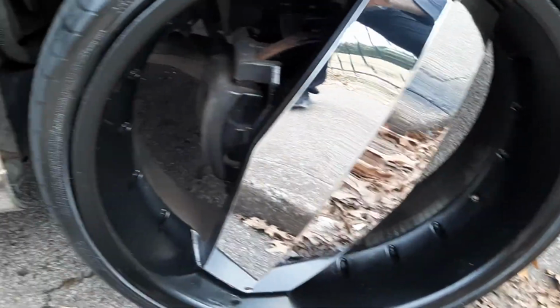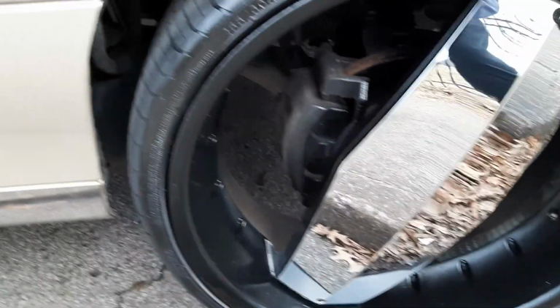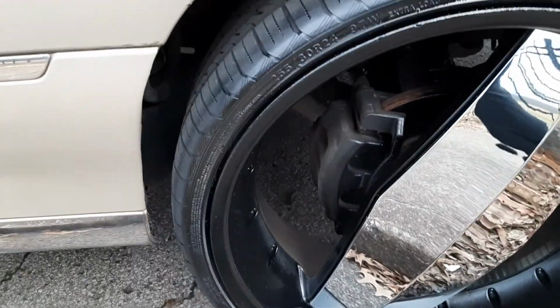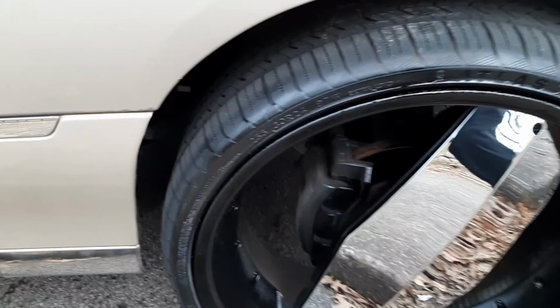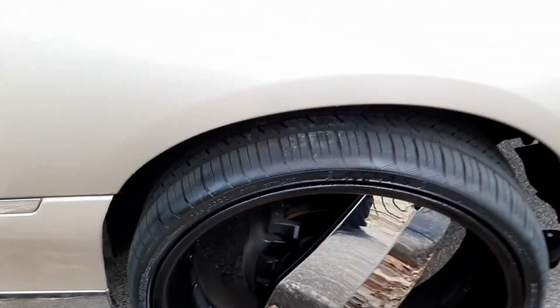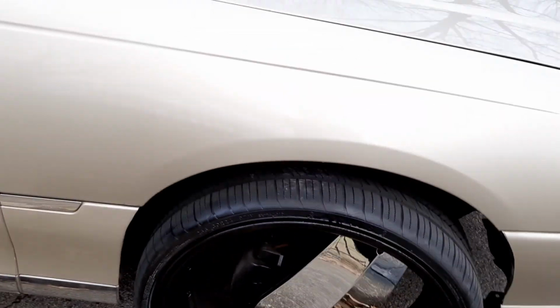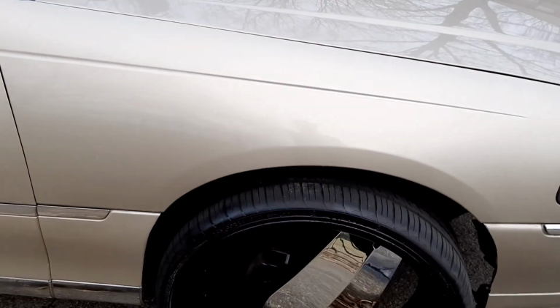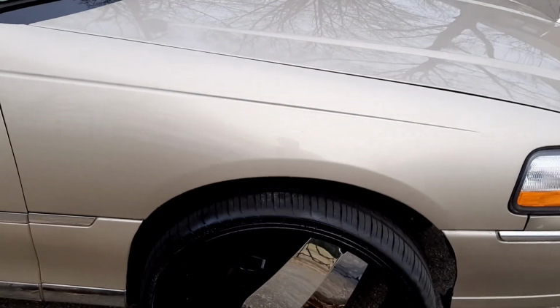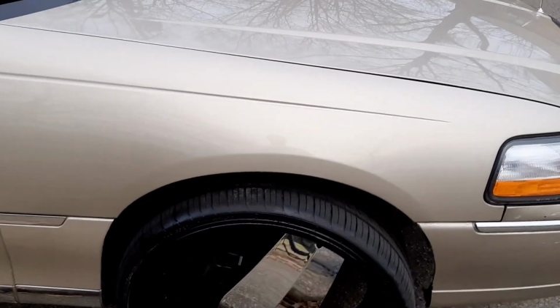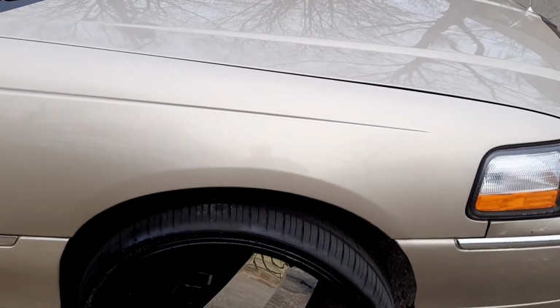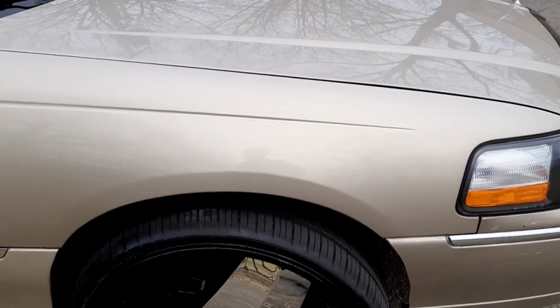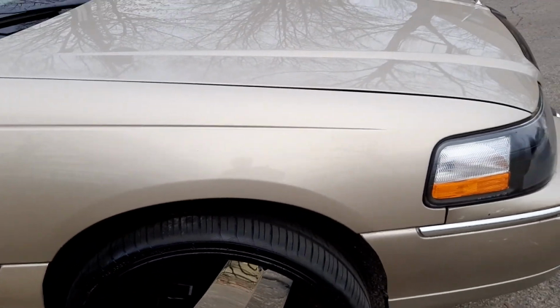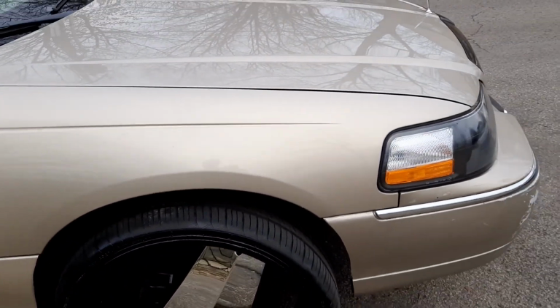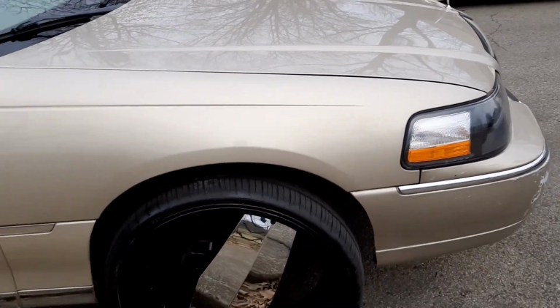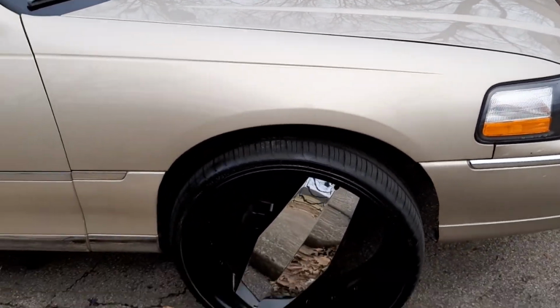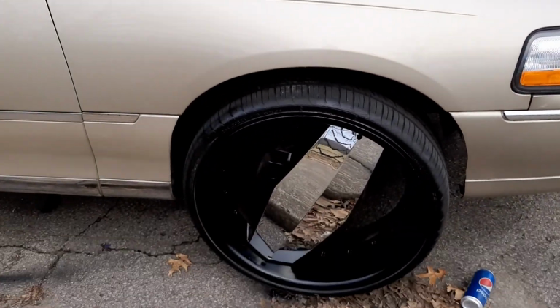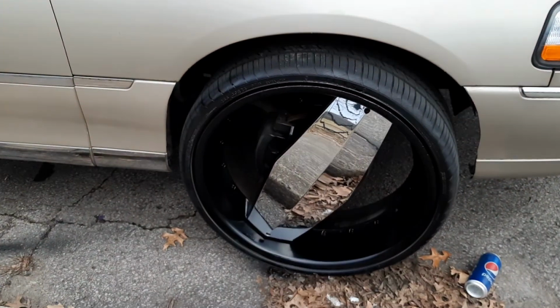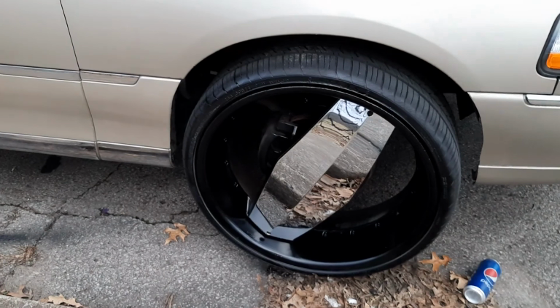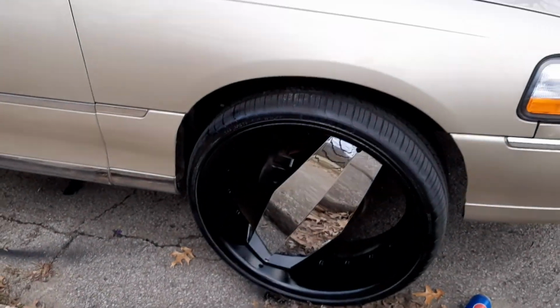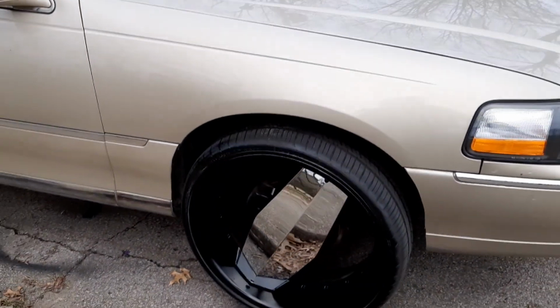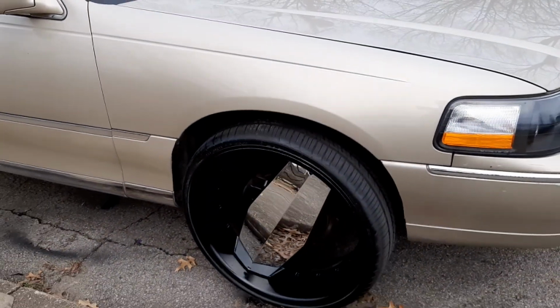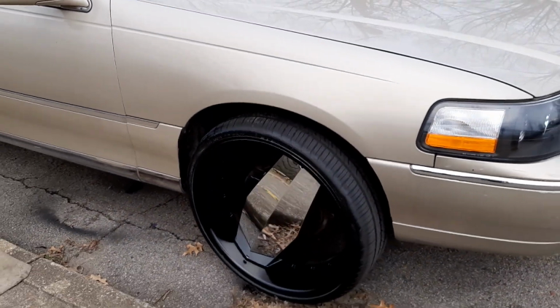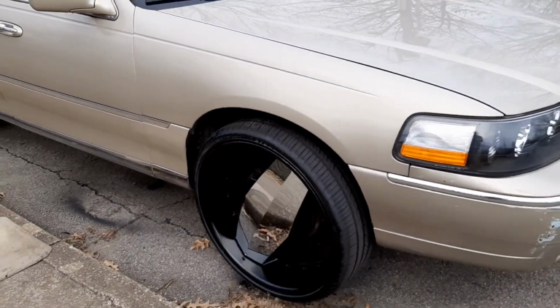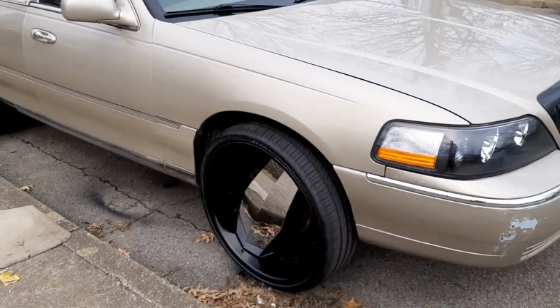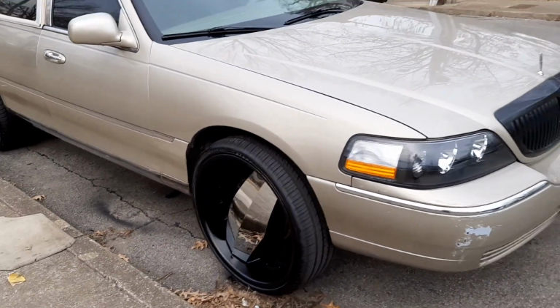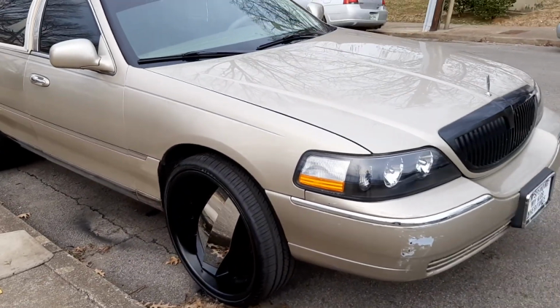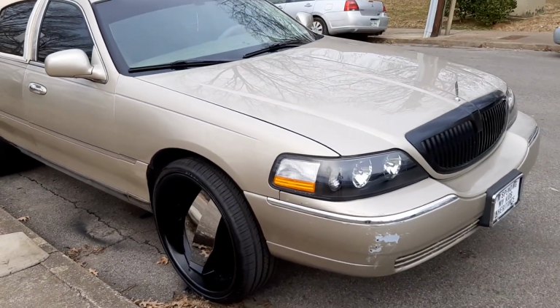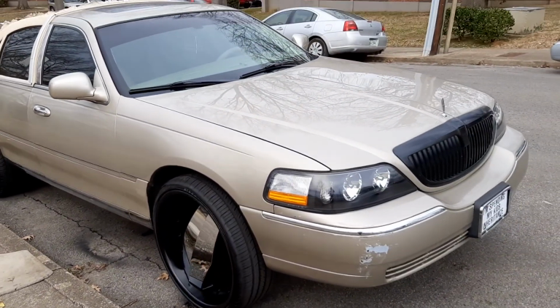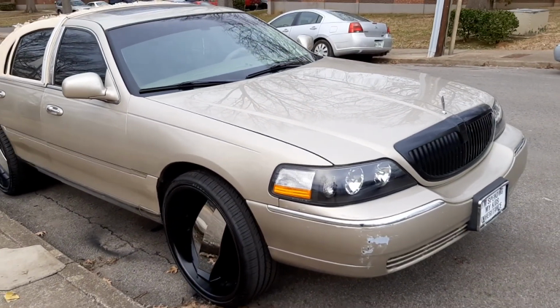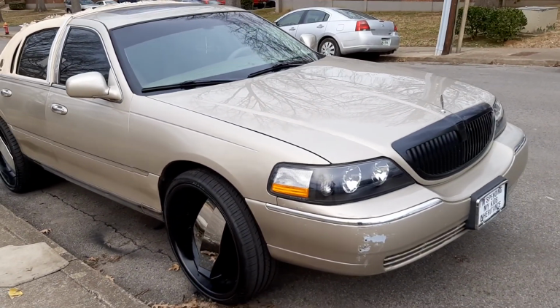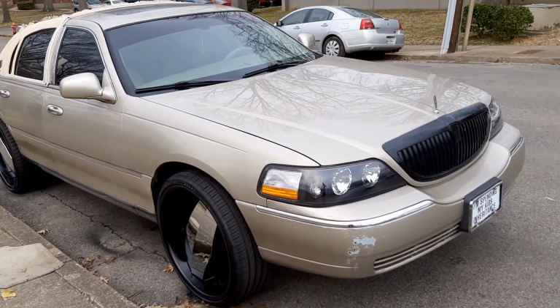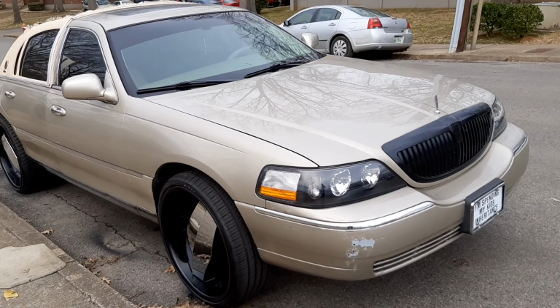So I'm going to let this car sit for a few more days. I'm not going to drive it yet. But yeah, that's what it looks like with the black rims and black housing lights.